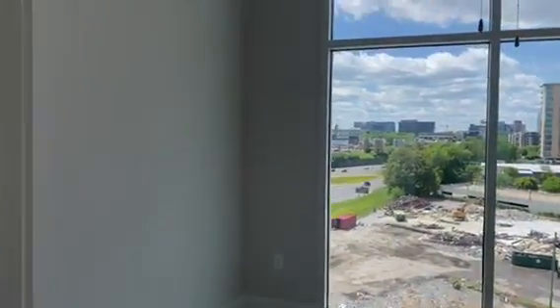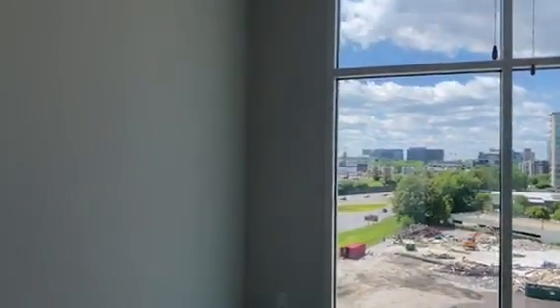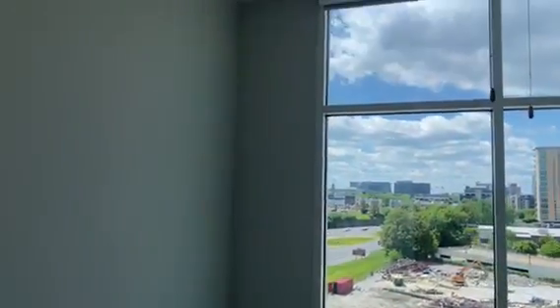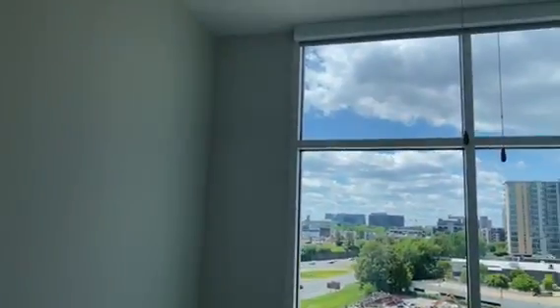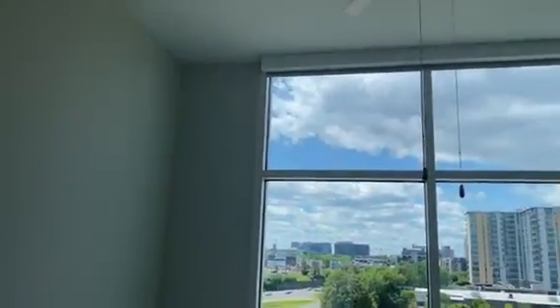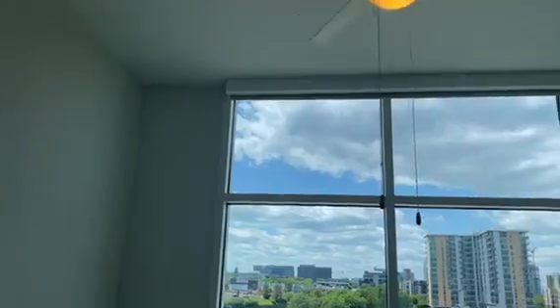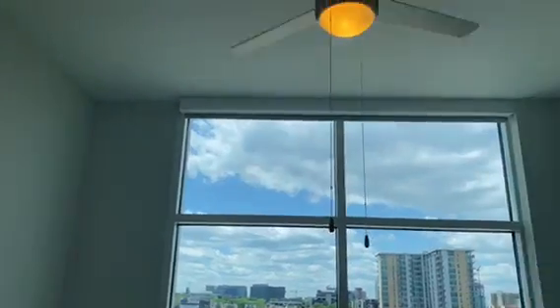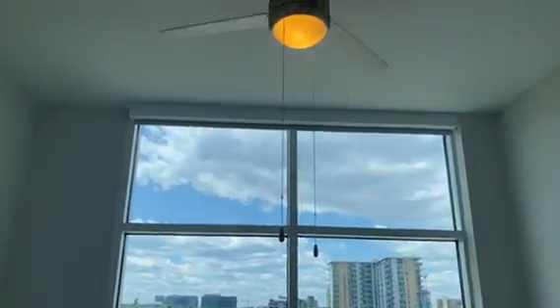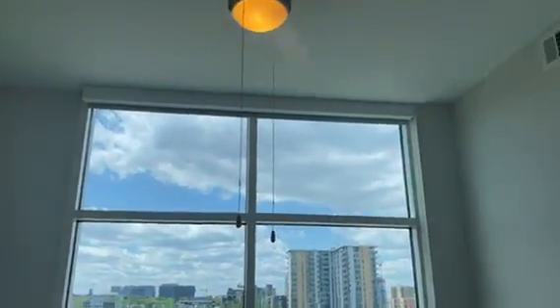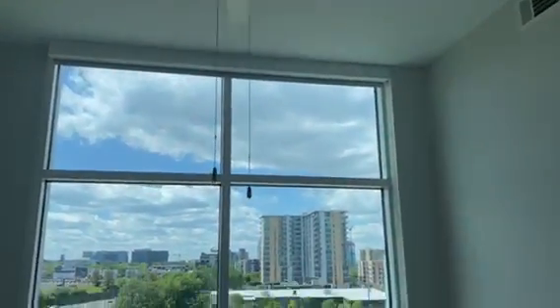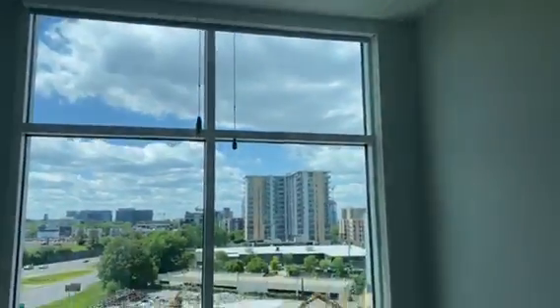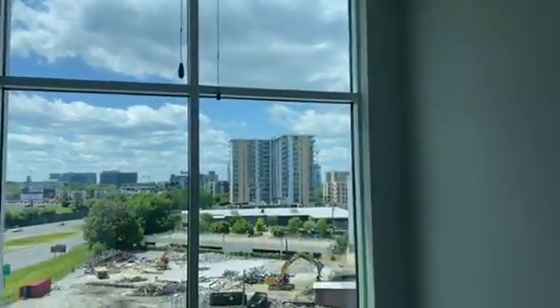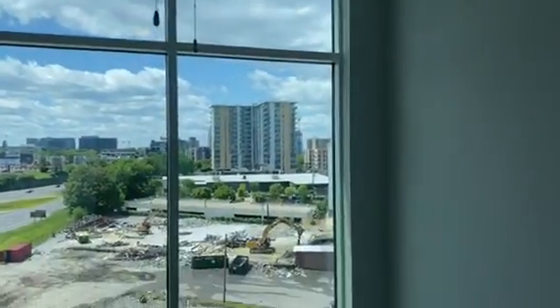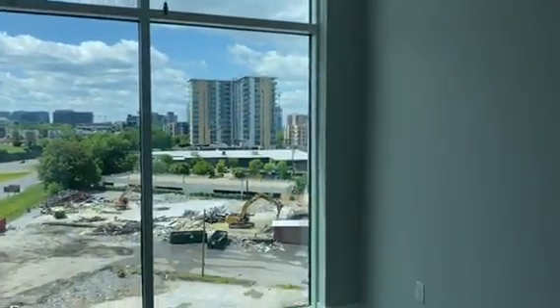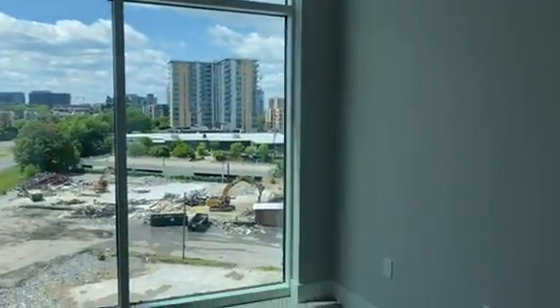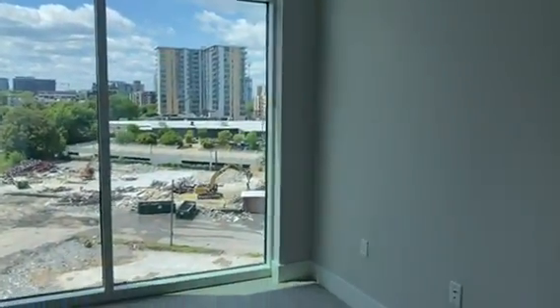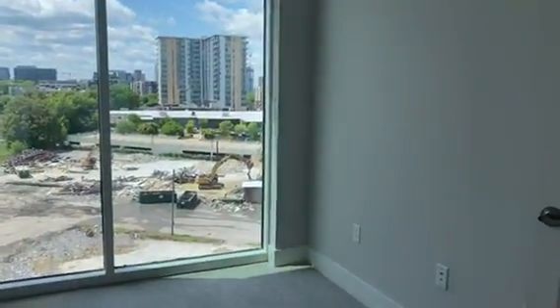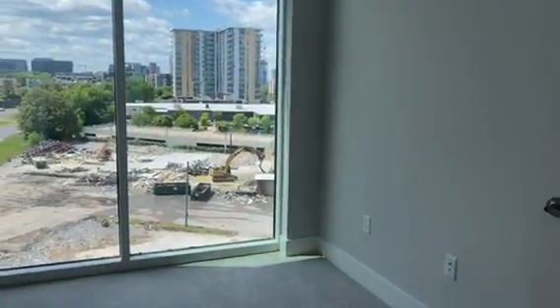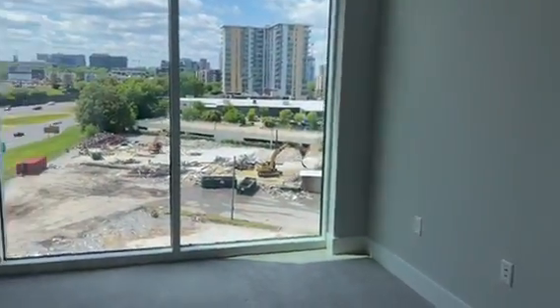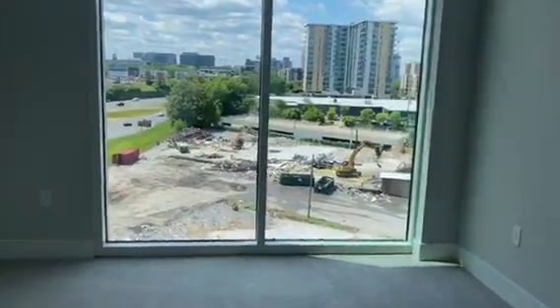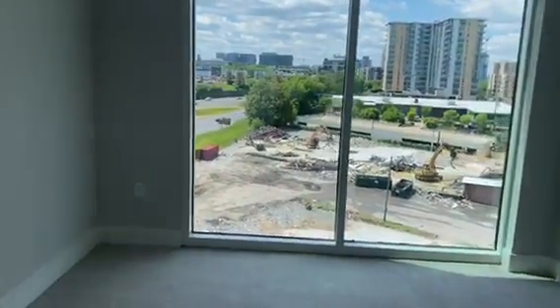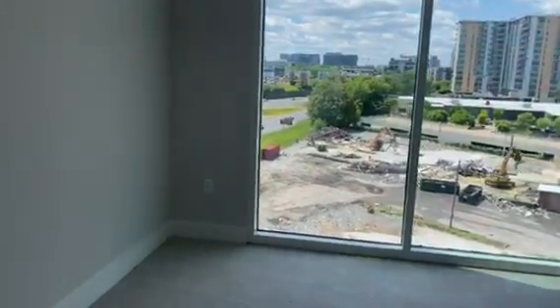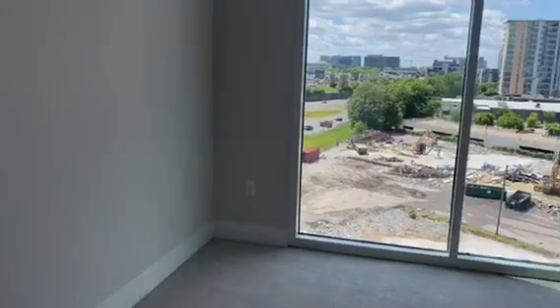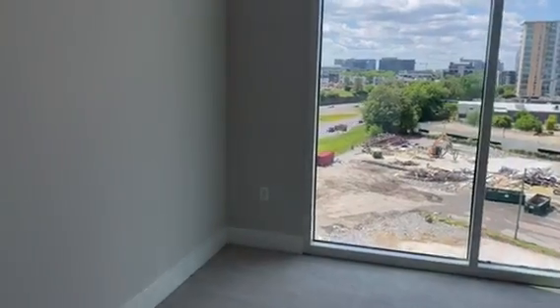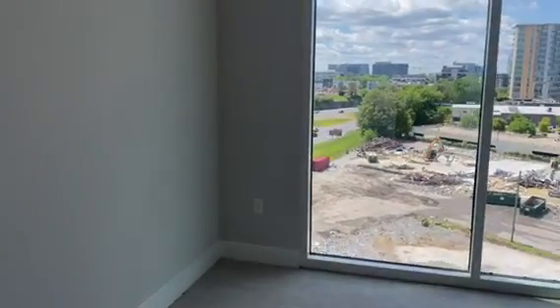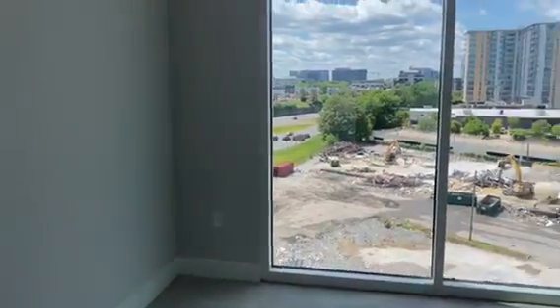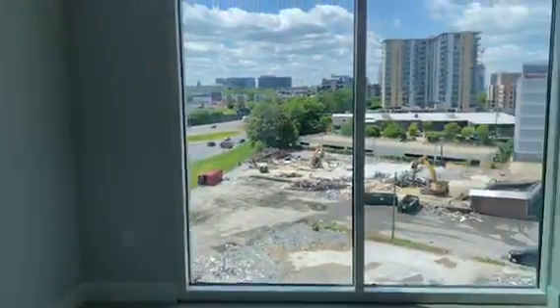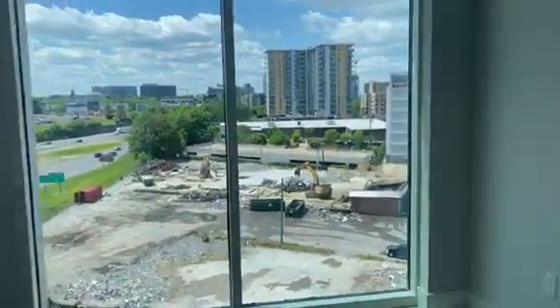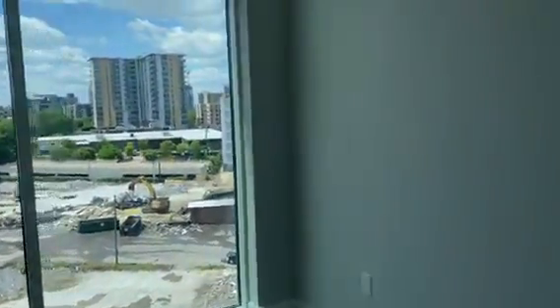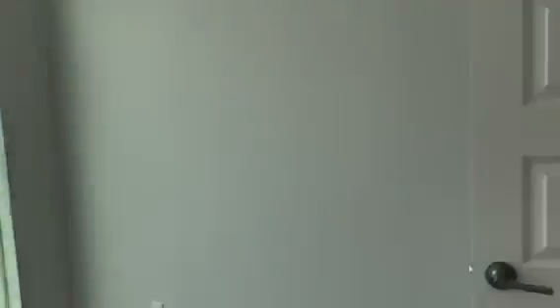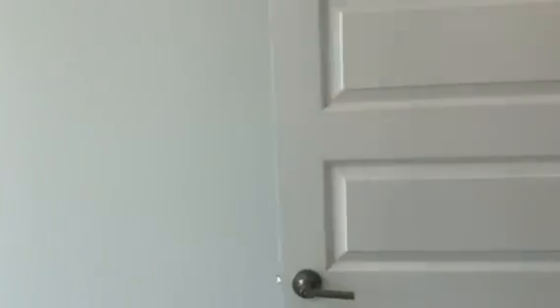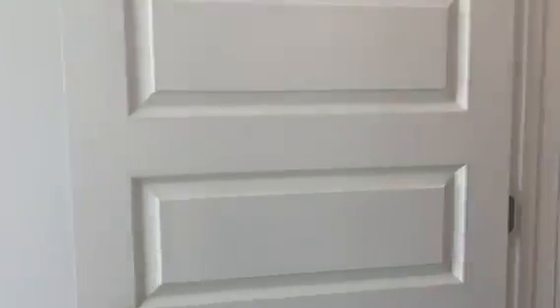There's a lot of natural lighting in all of our floor plans here. You can easily fit a queen size bed and two nightstands, even a king, just depending on how large the rest of your furniture is.